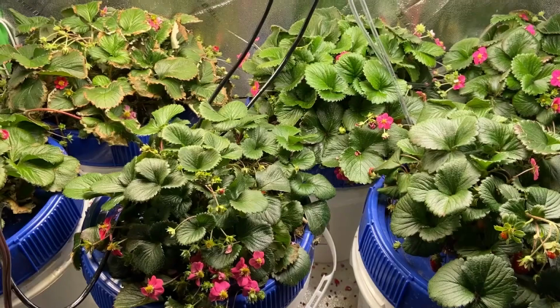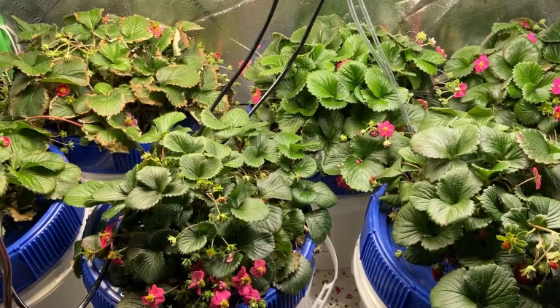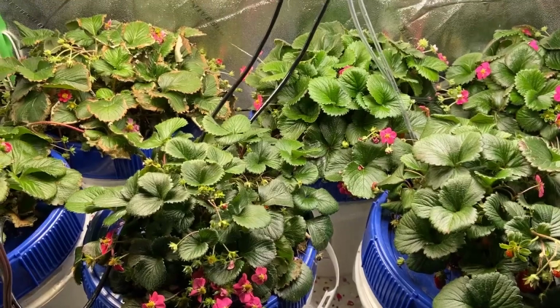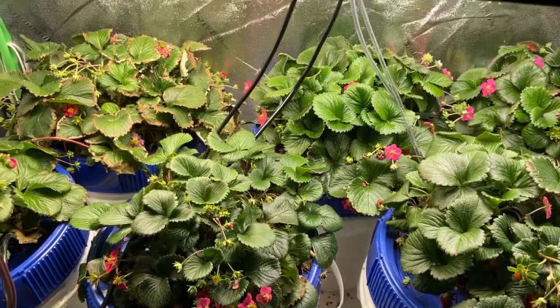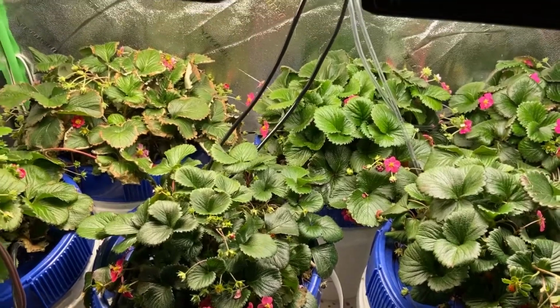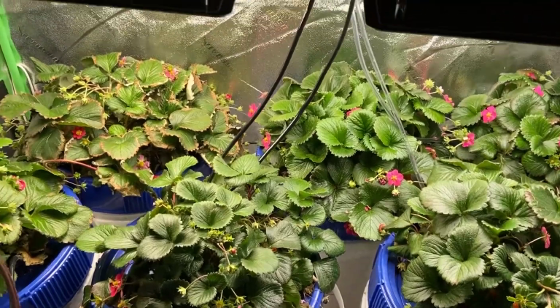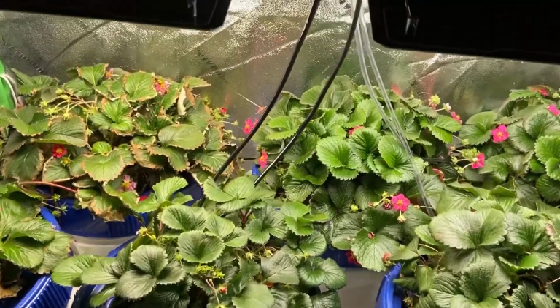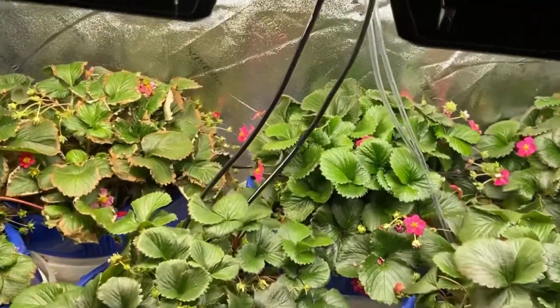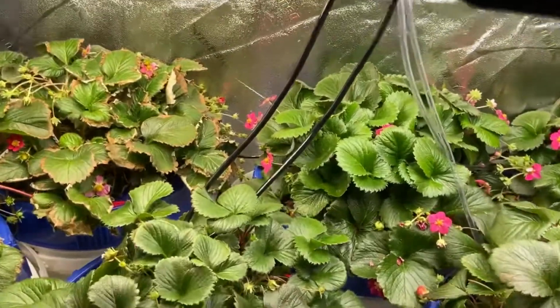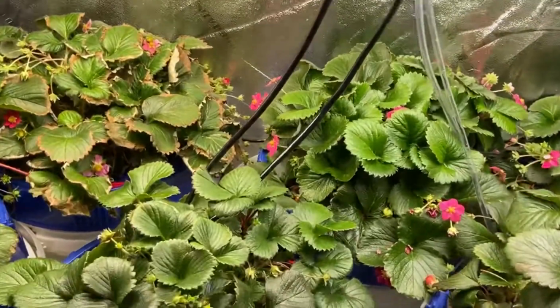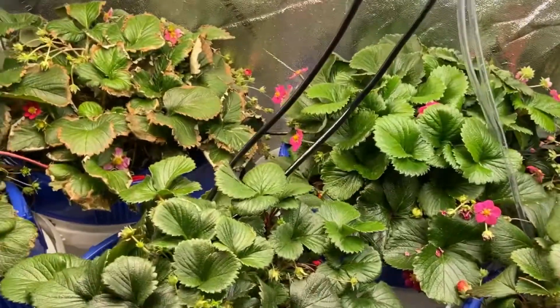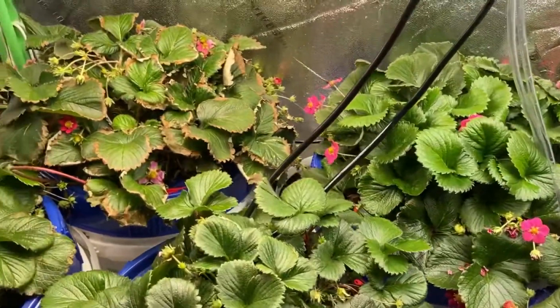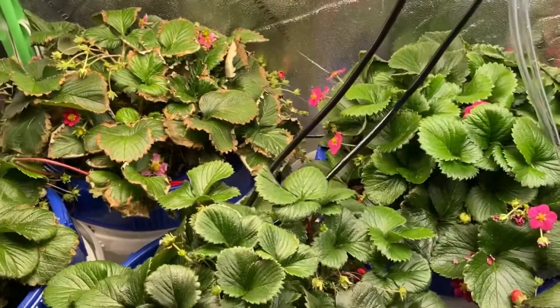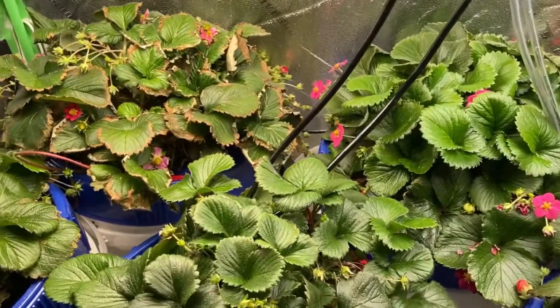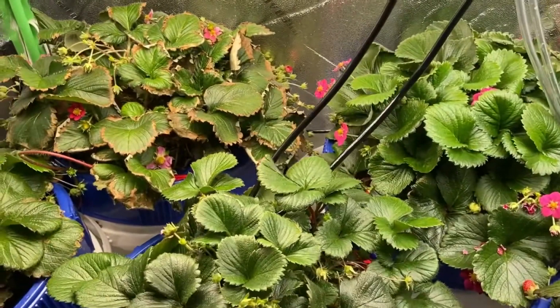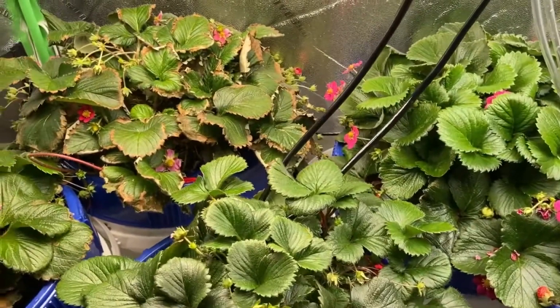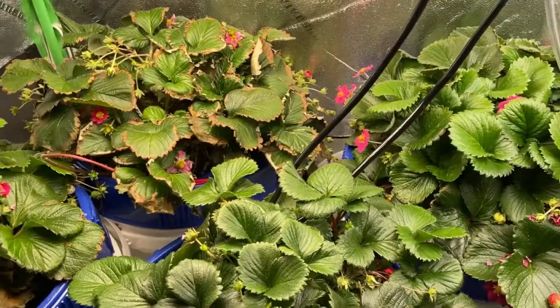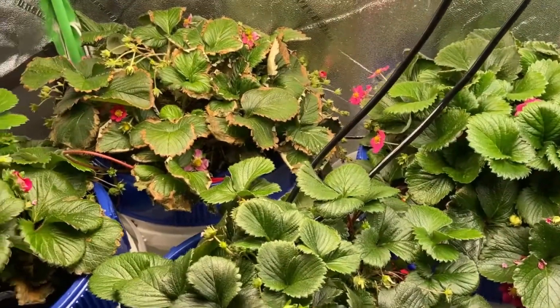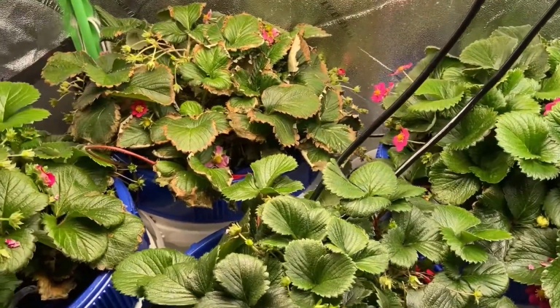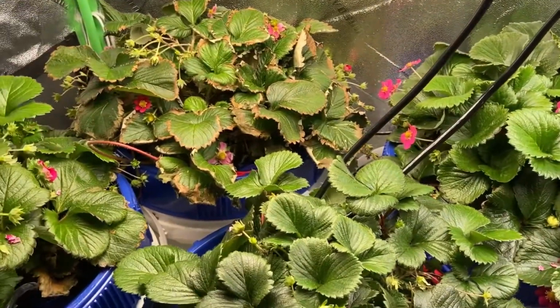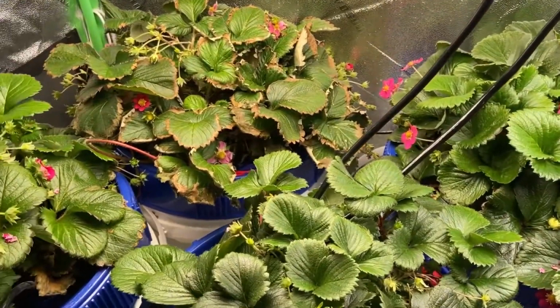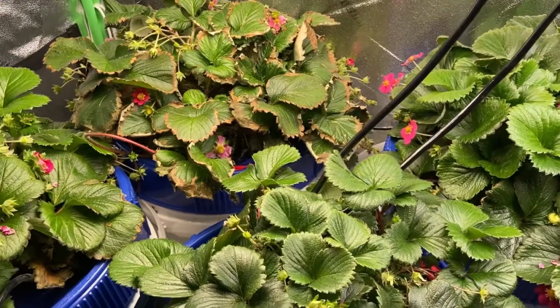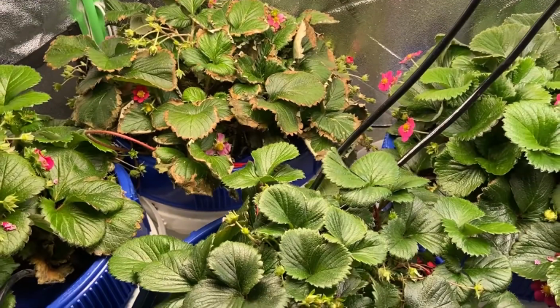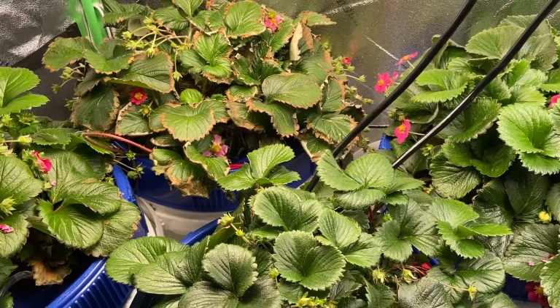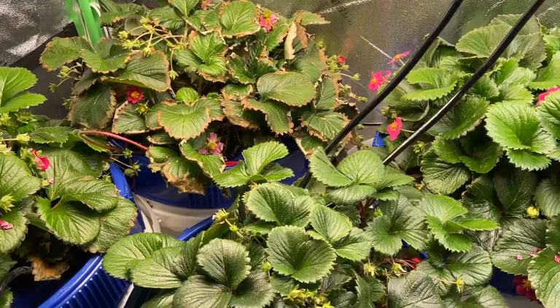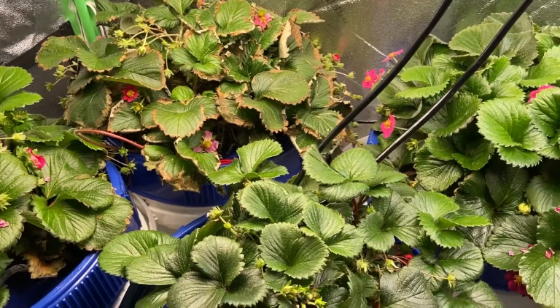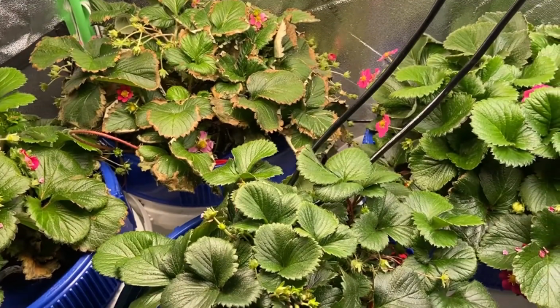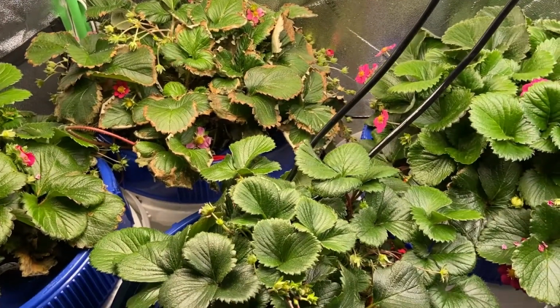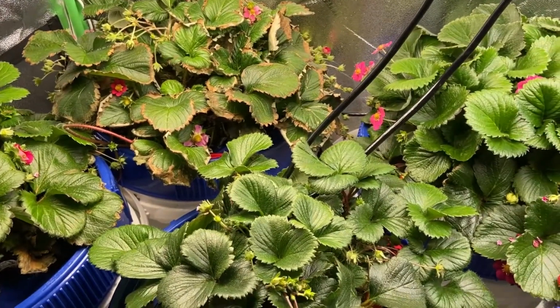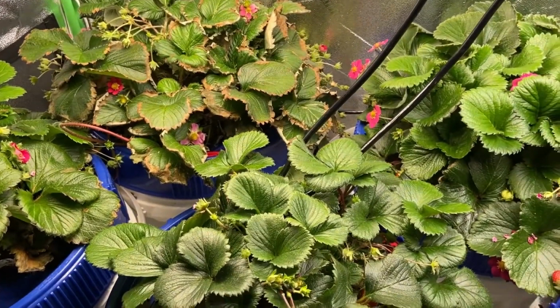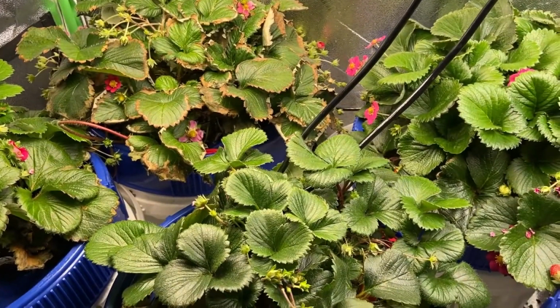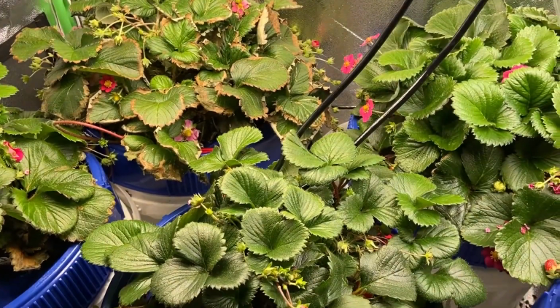Hey guys, I kind of just wanted to do an informal video today. I'm just going over the different types of issues you might have with strawberries when you're growing them.